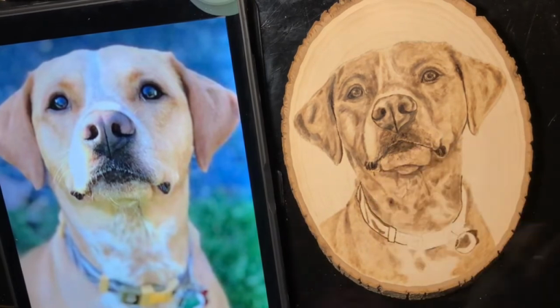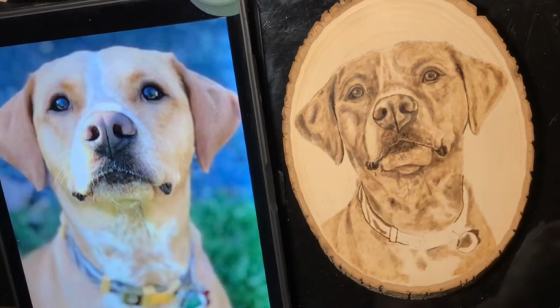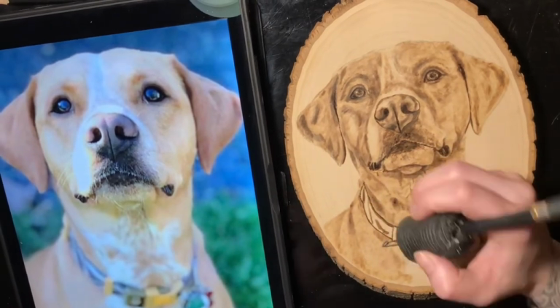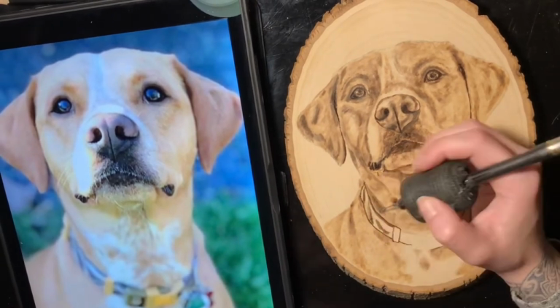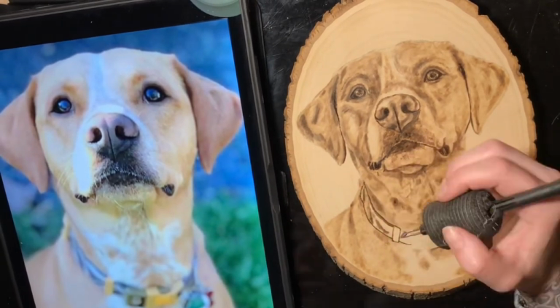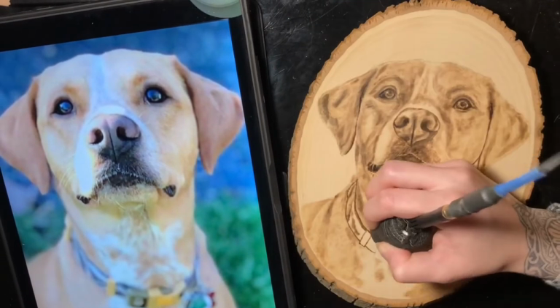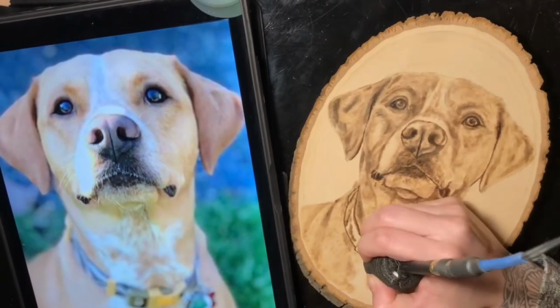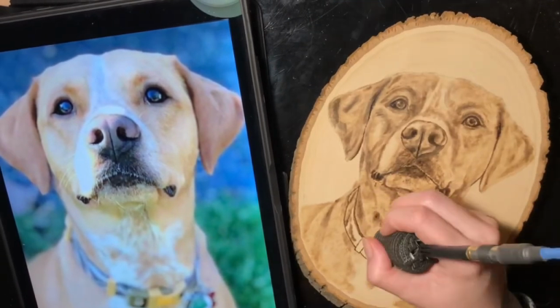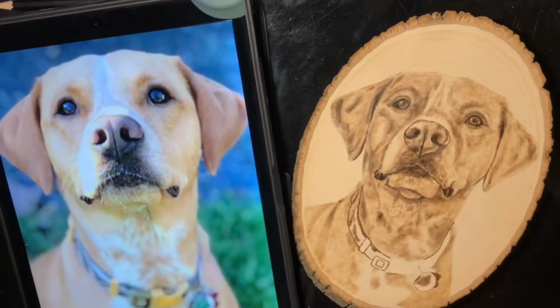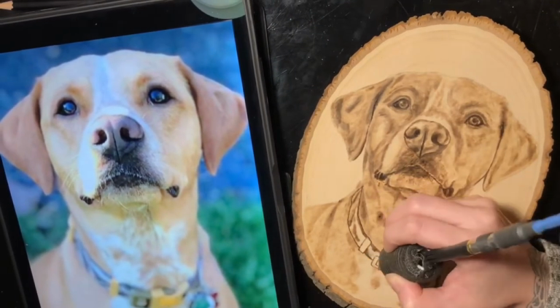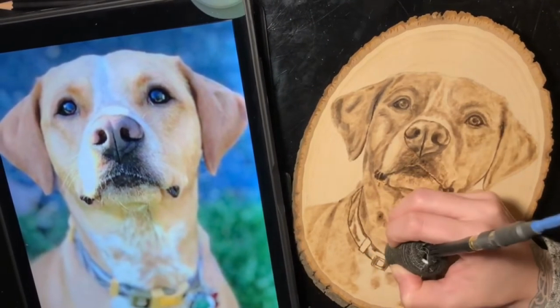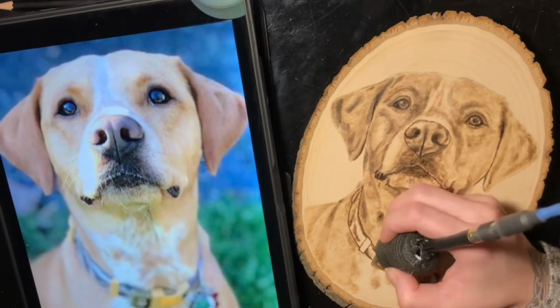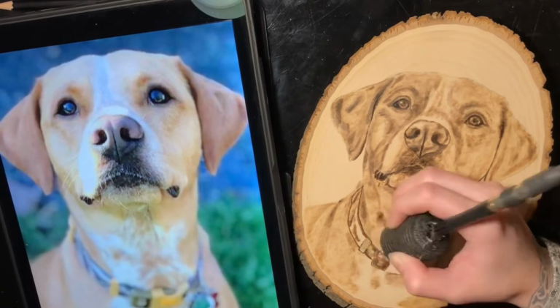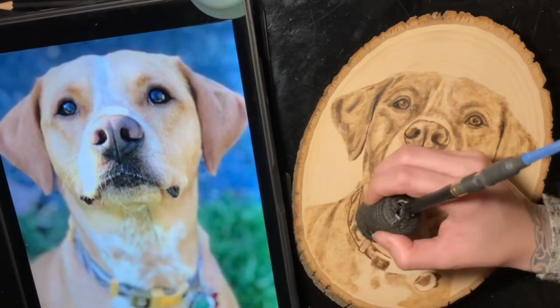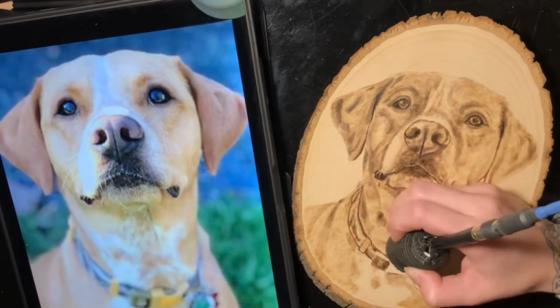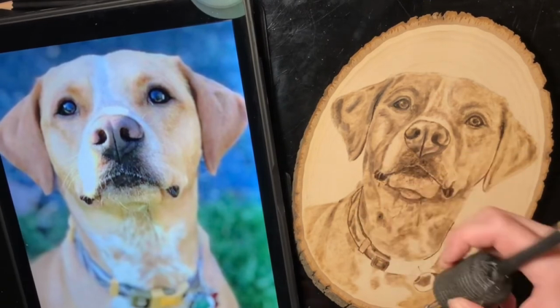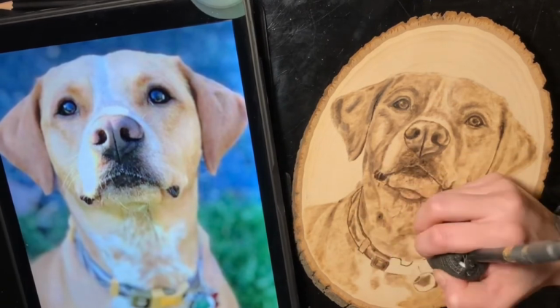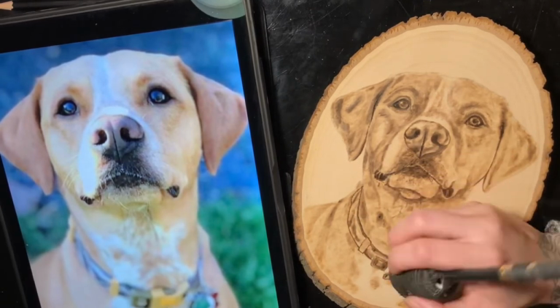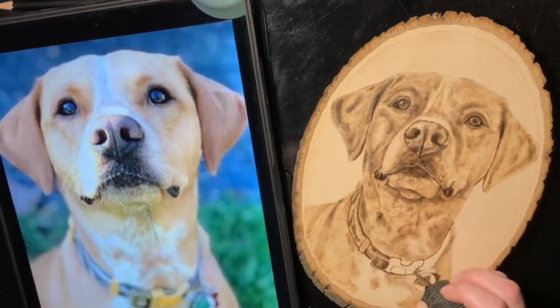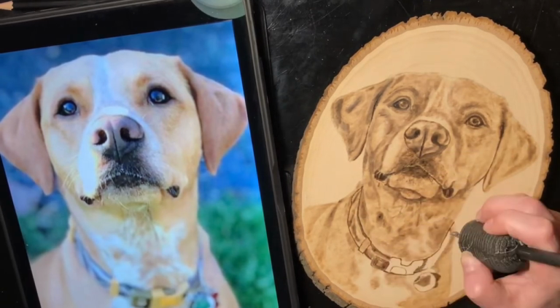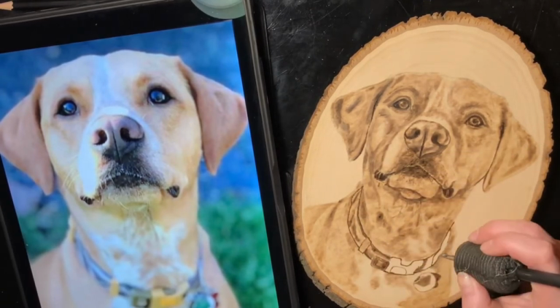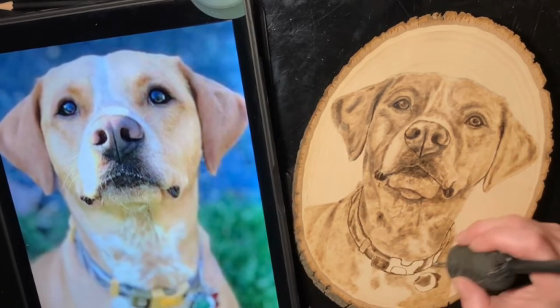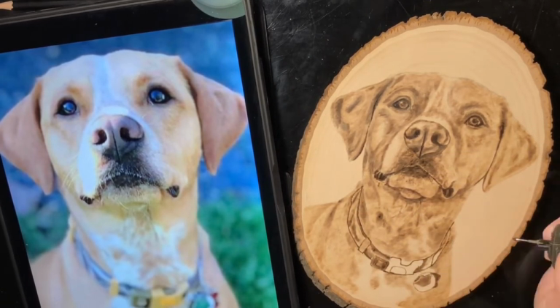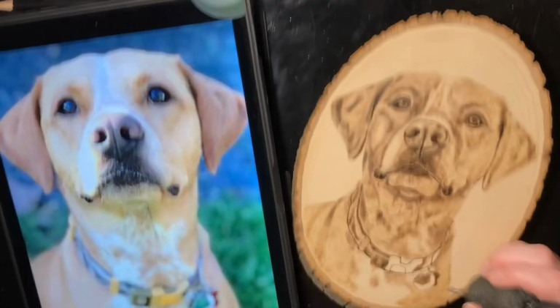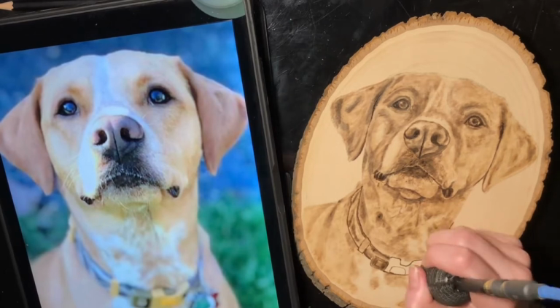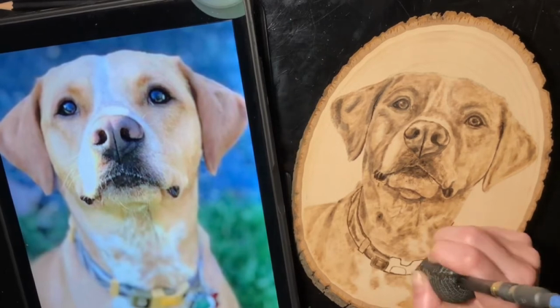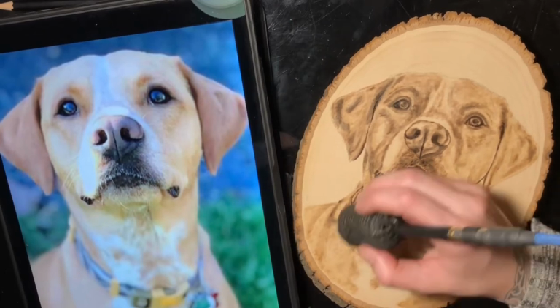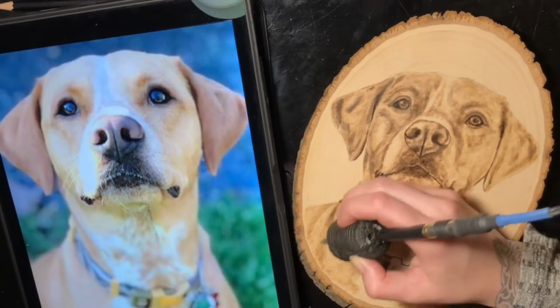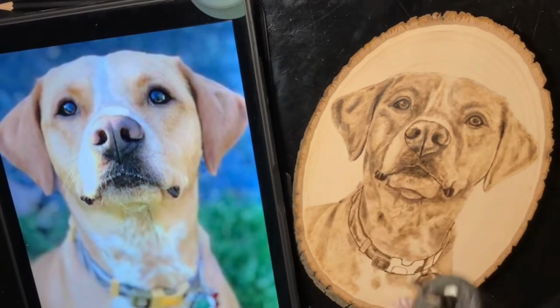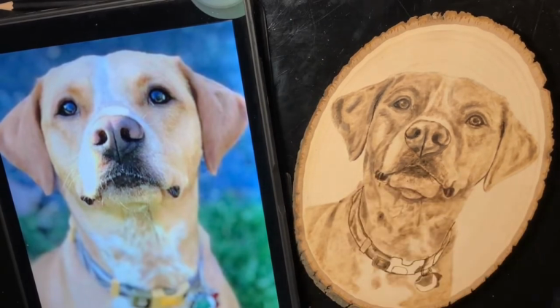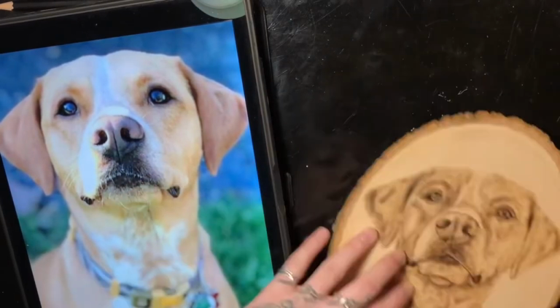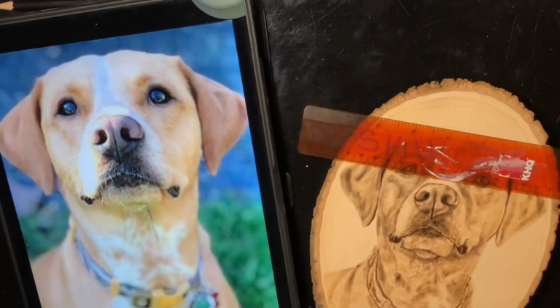Here we're going in and doing the collar. Collars are kind of an optional thing — you could just leave it out — but I like throwing in all that extra detail and really making it look just like the photo.